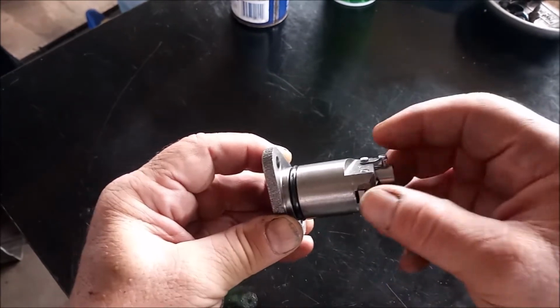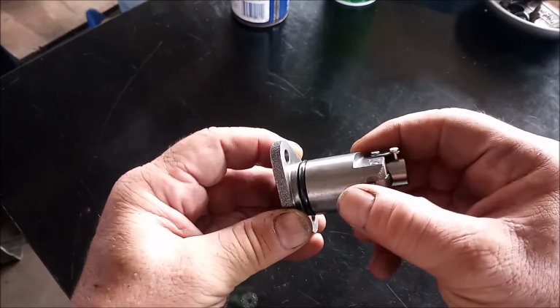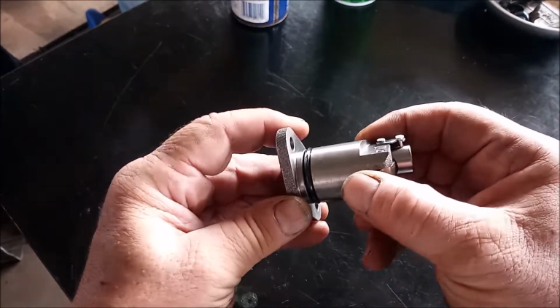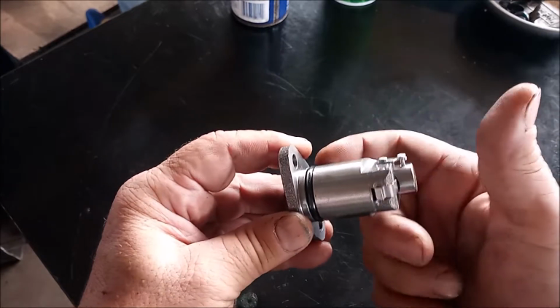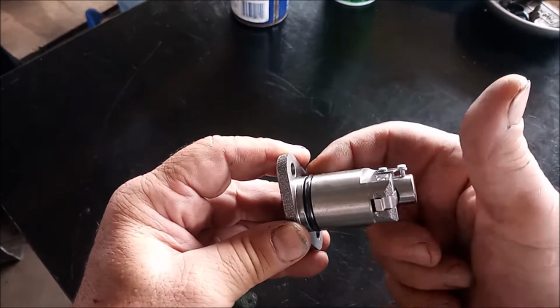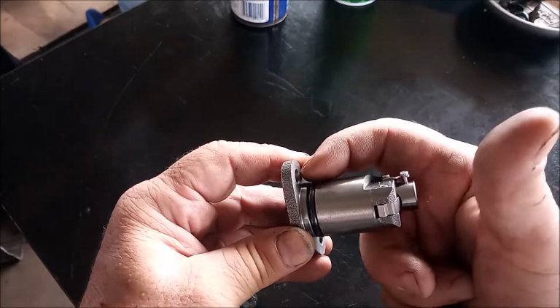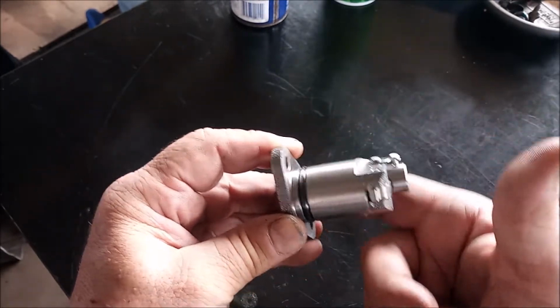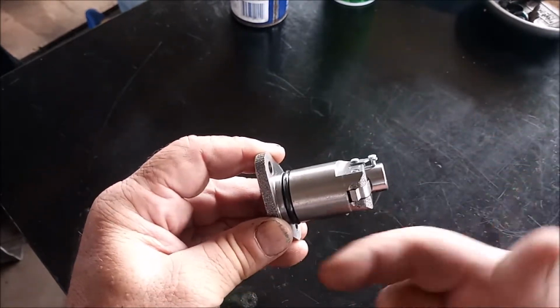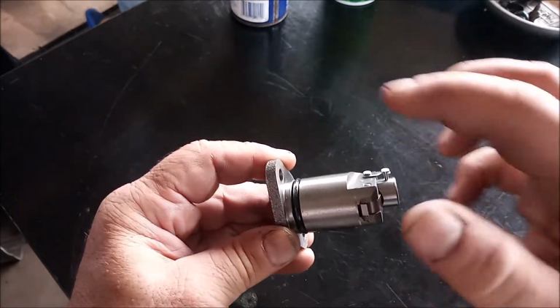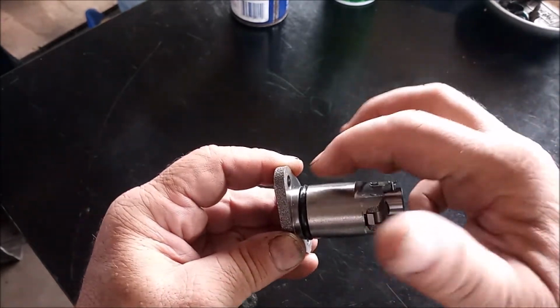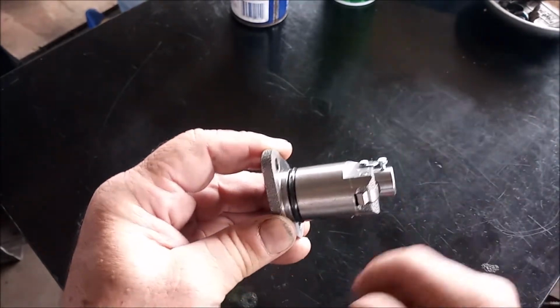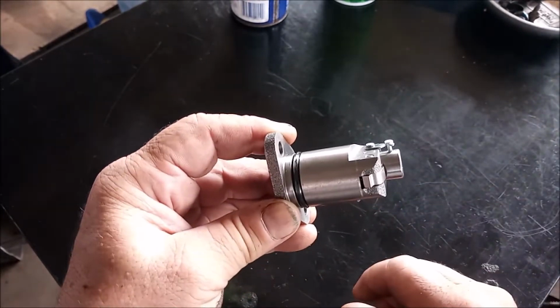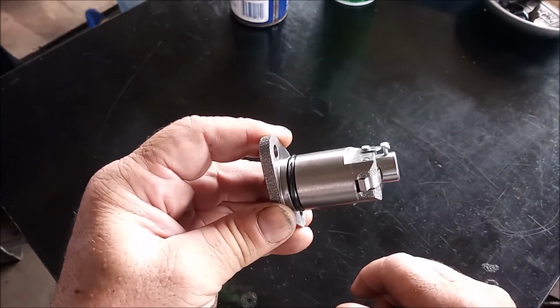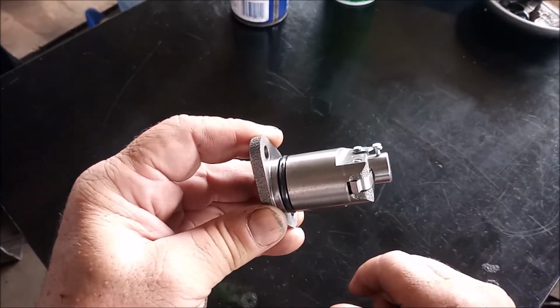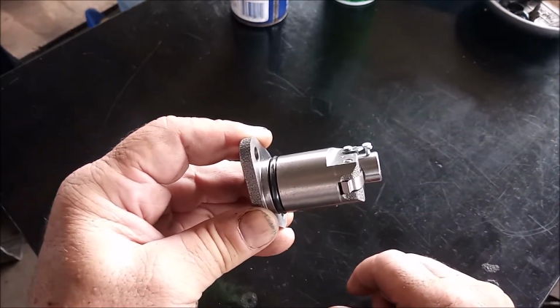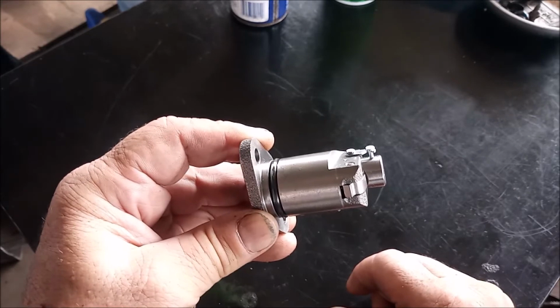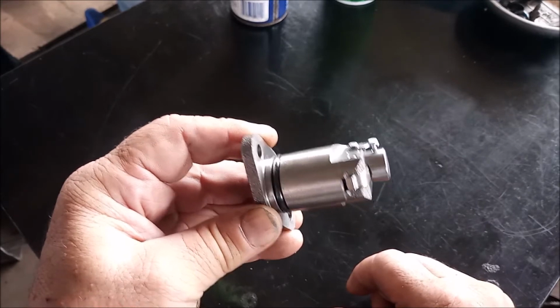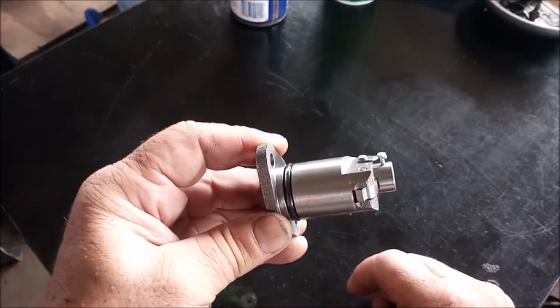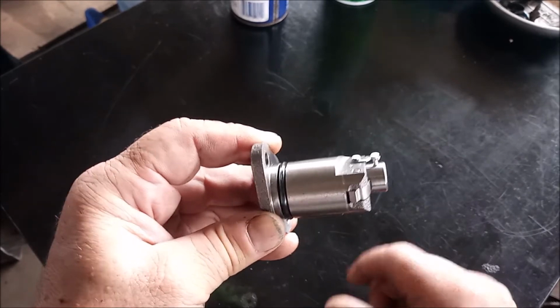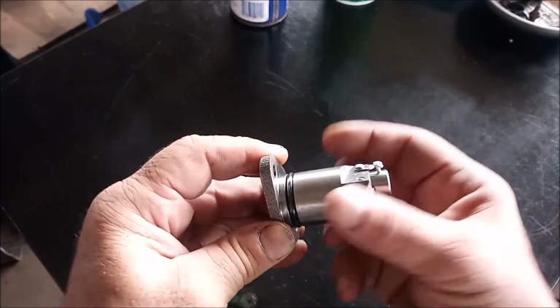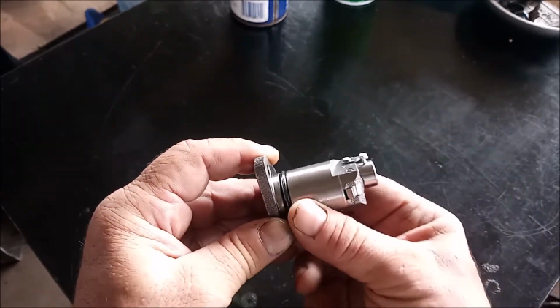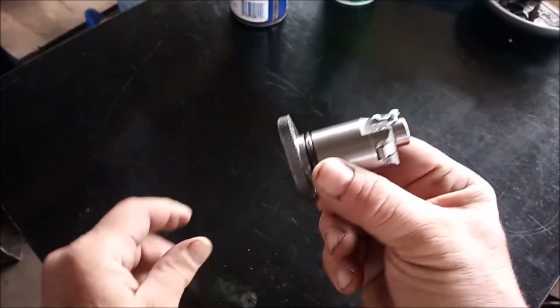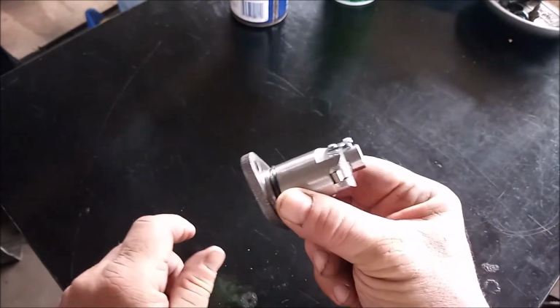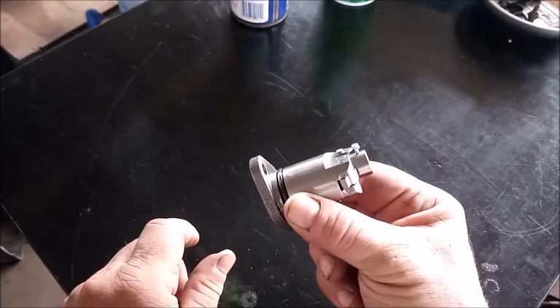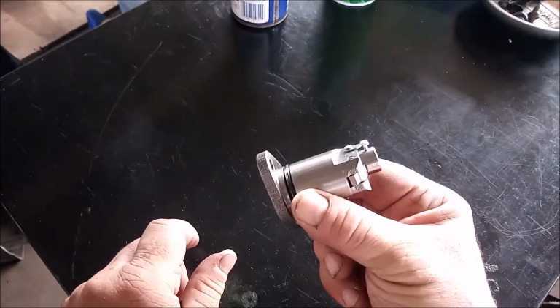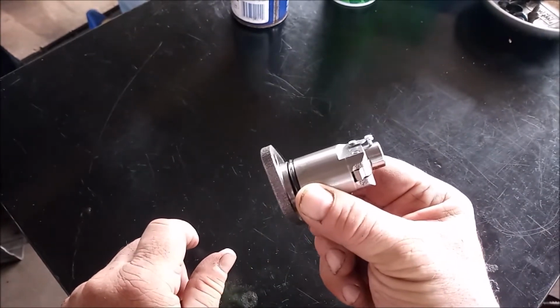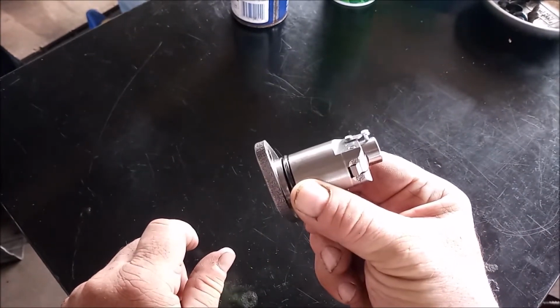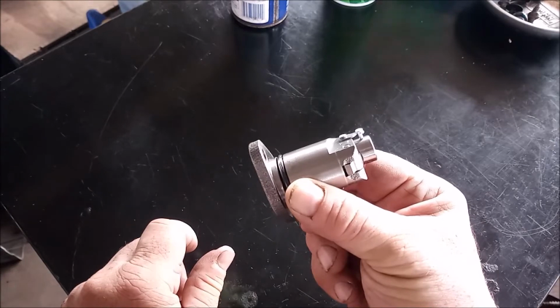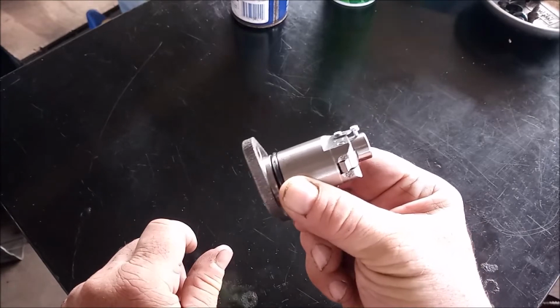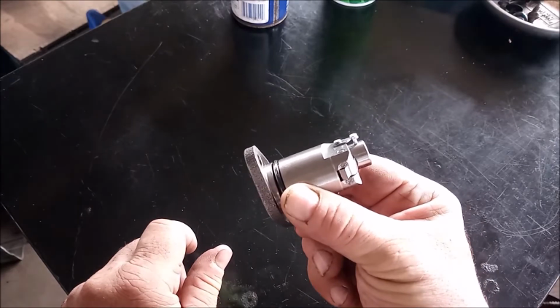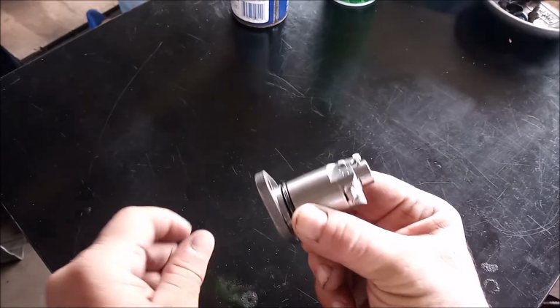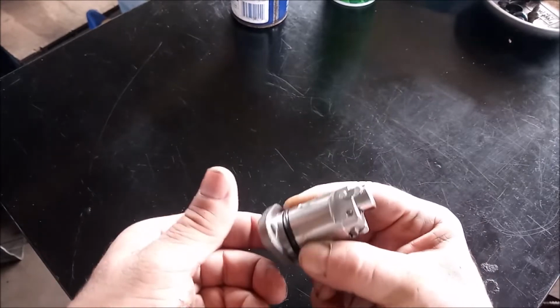You can try to just replace this o-ring, but I have not had much success in stopping the leakage doing that. So I just replace the entire tensioner with an aftermarket part.